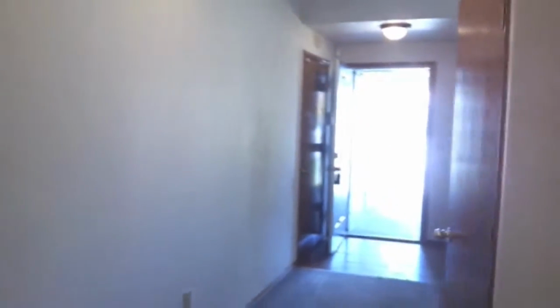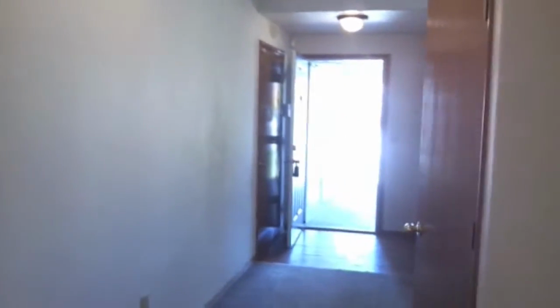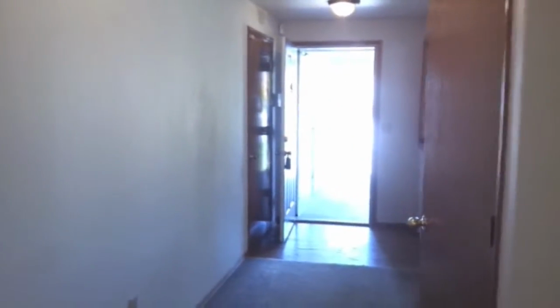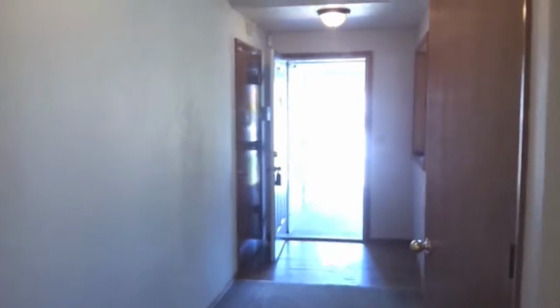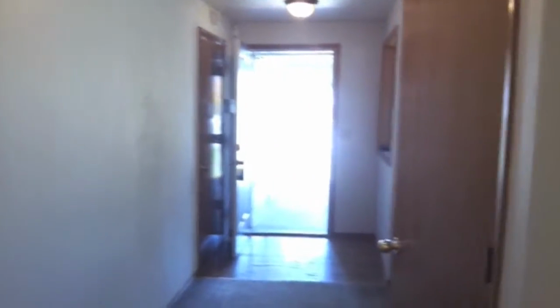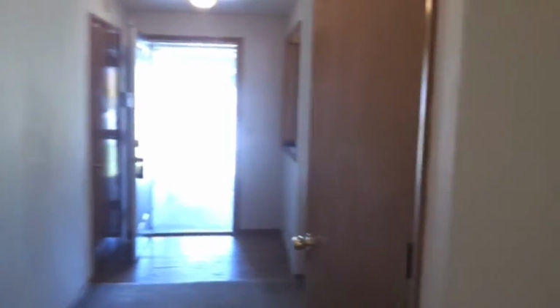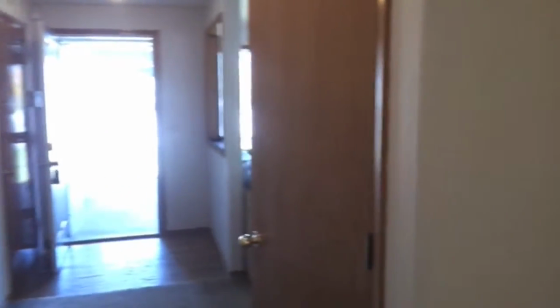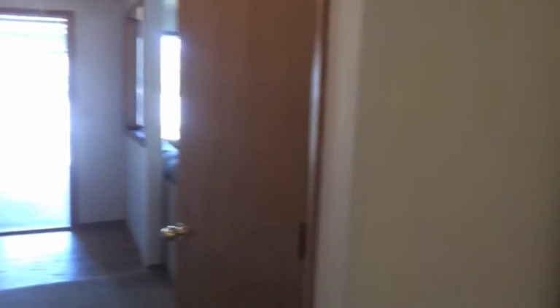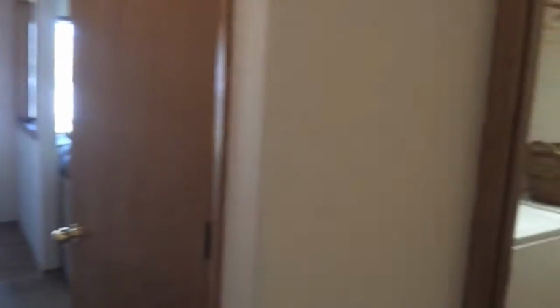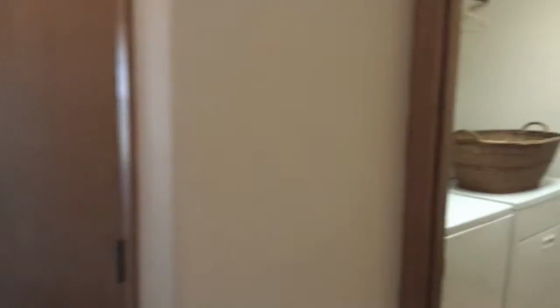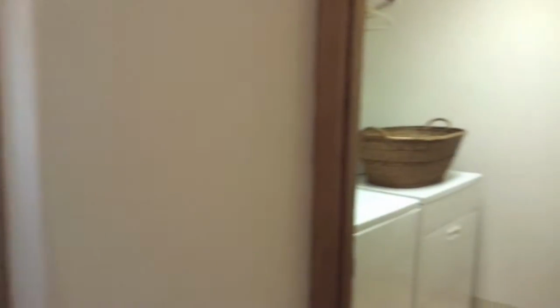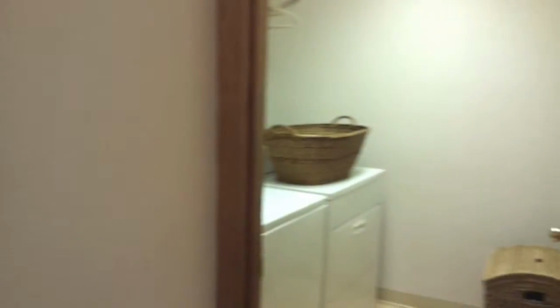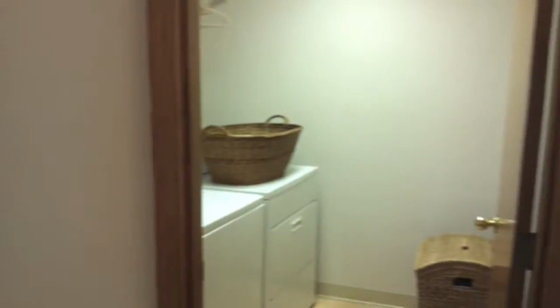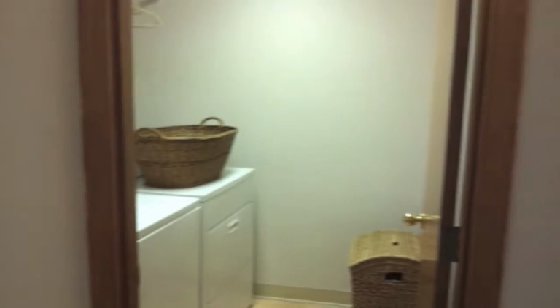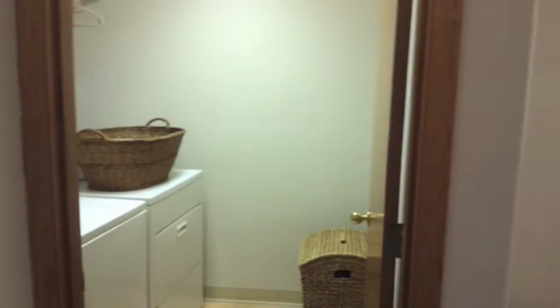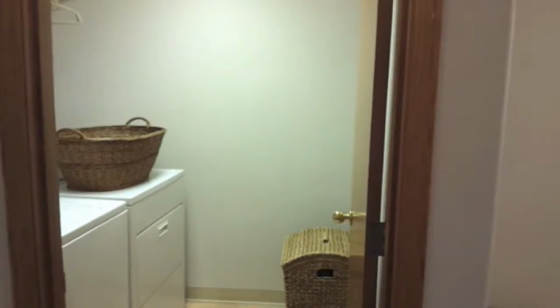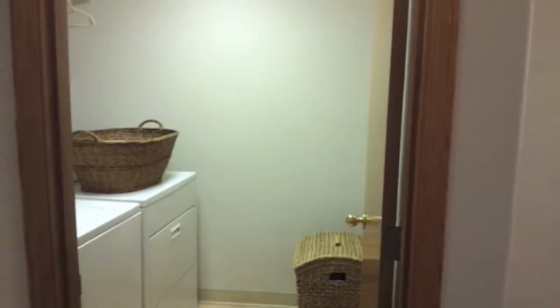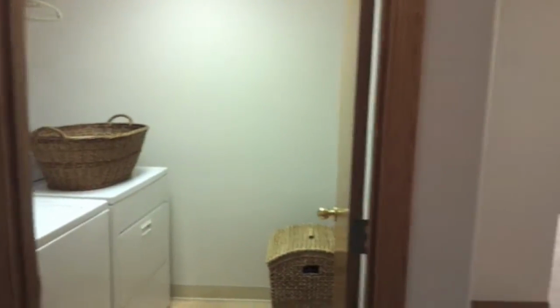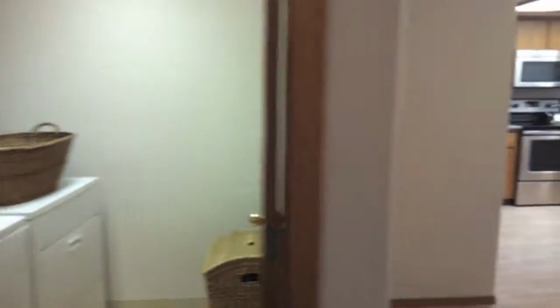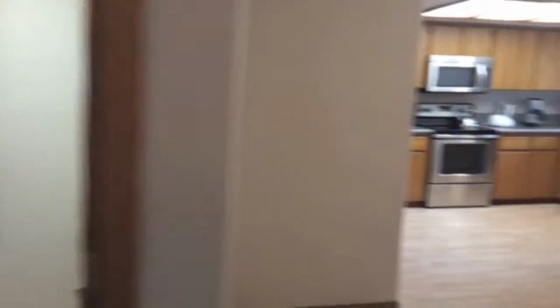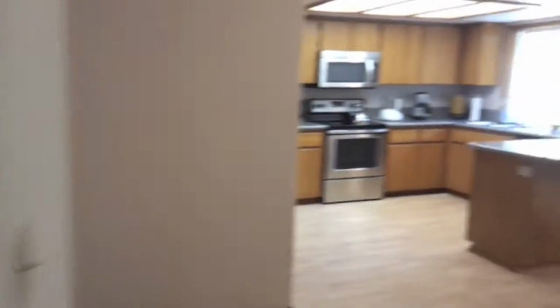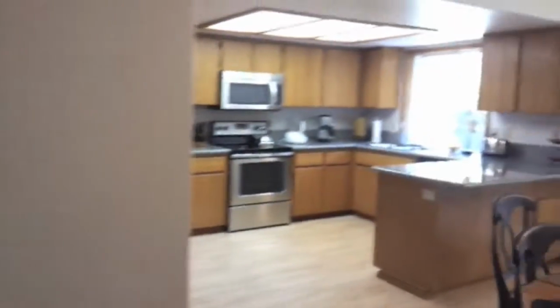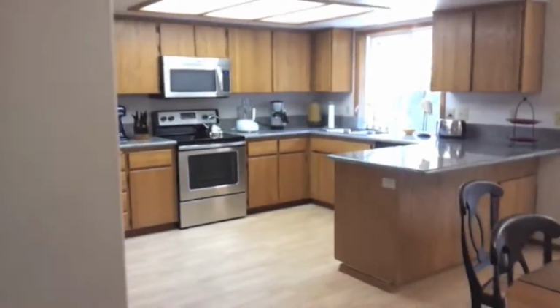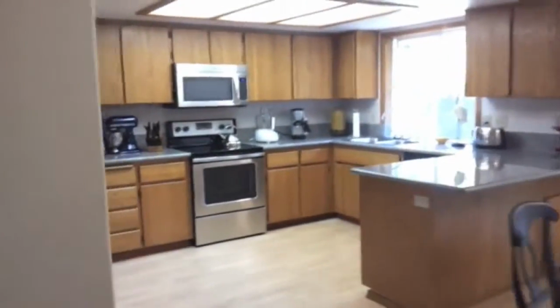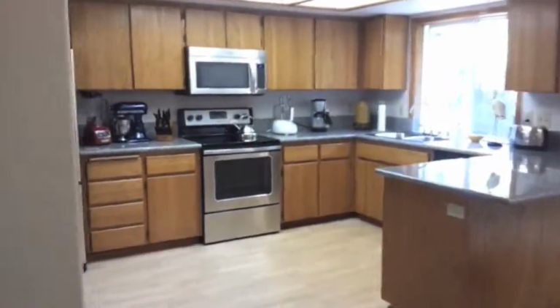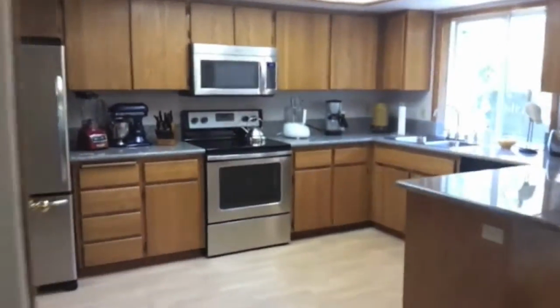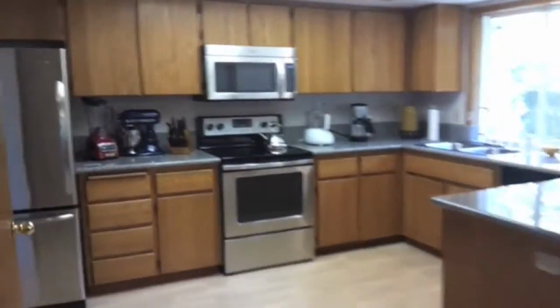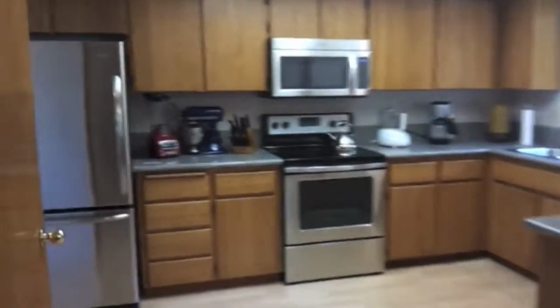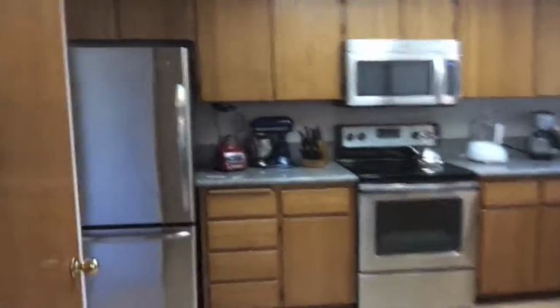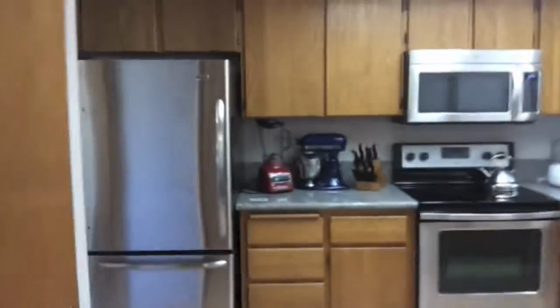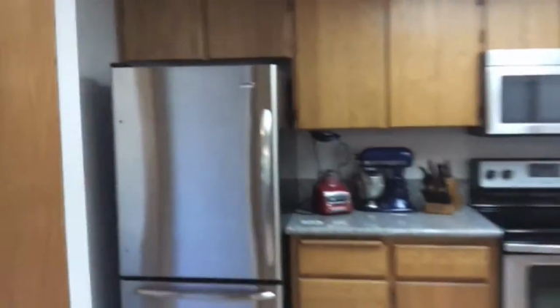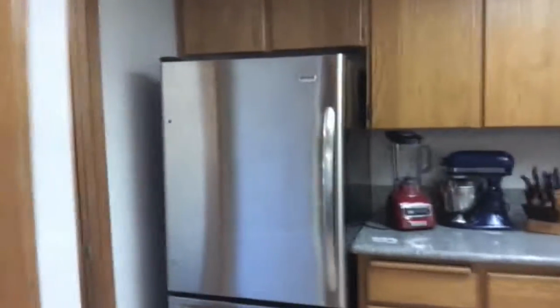Here's the laundry room — I forgot to show you the first round. And I'm going to go to the other side to show you the other angle of the living room.